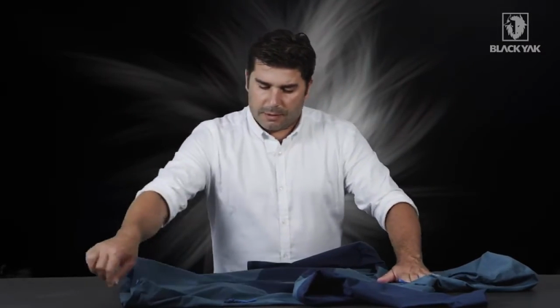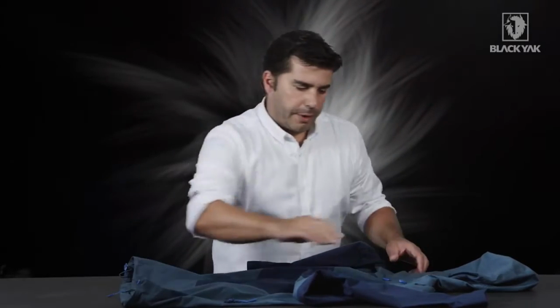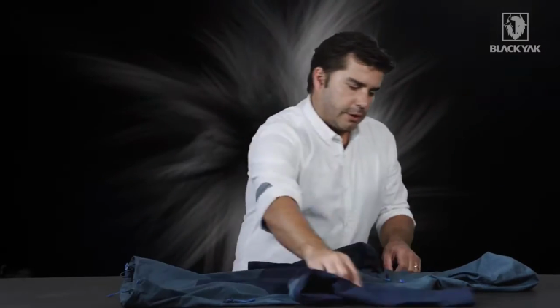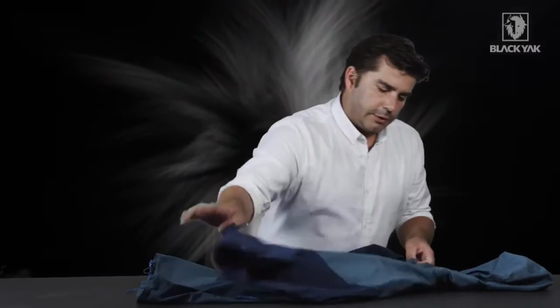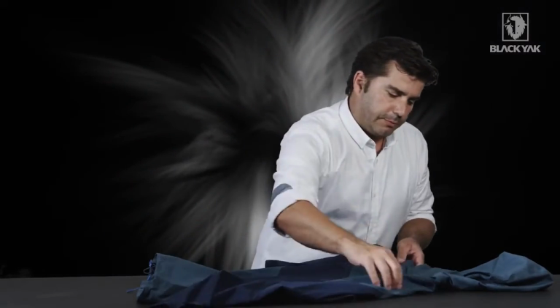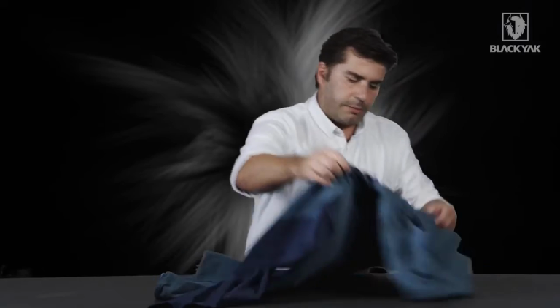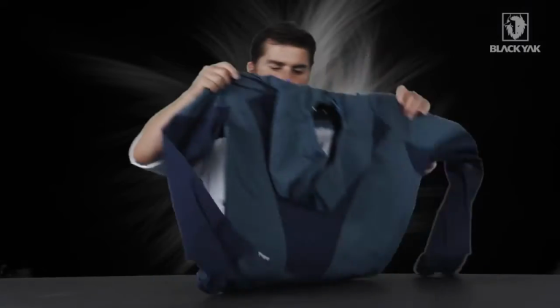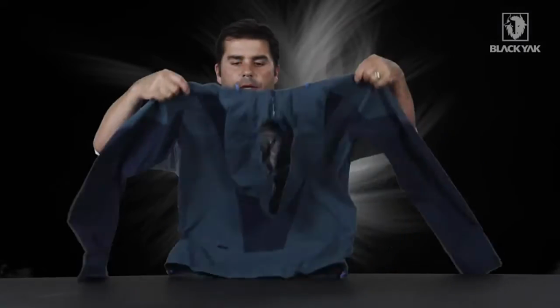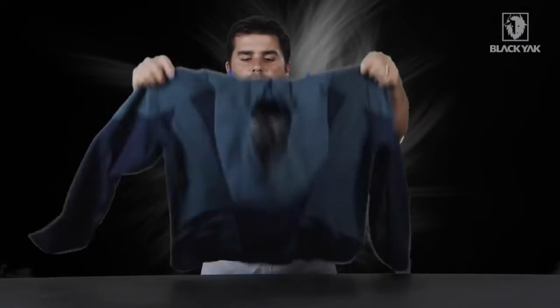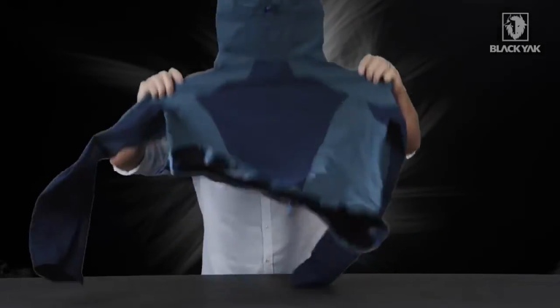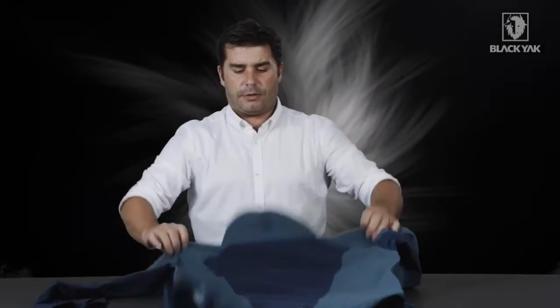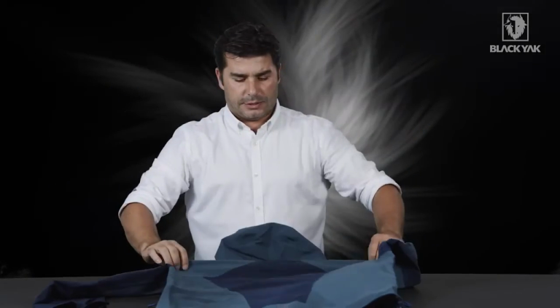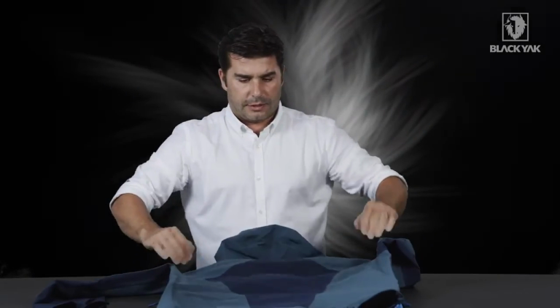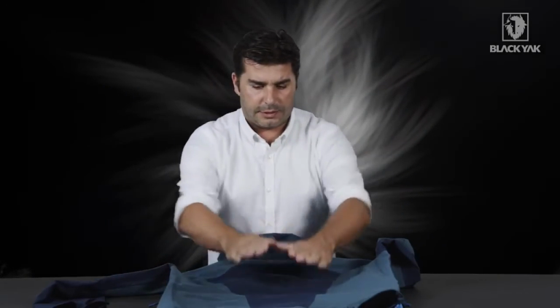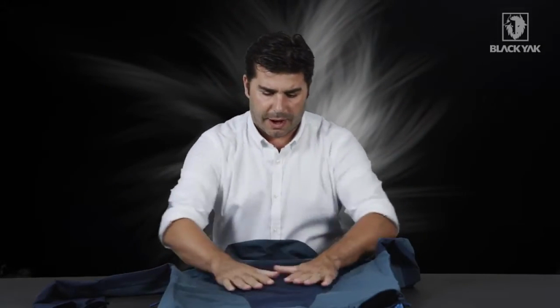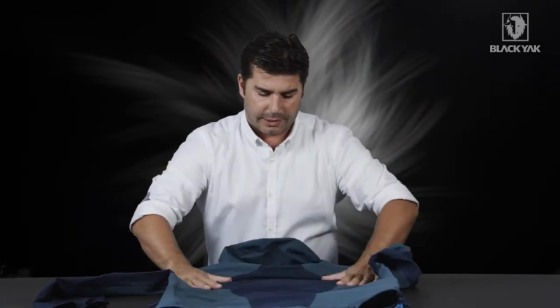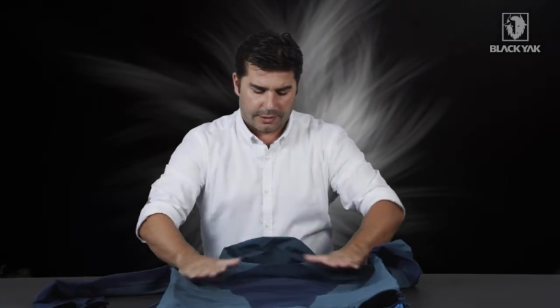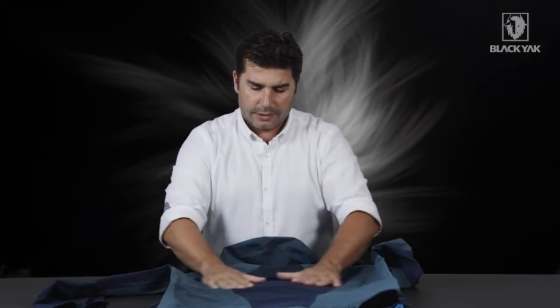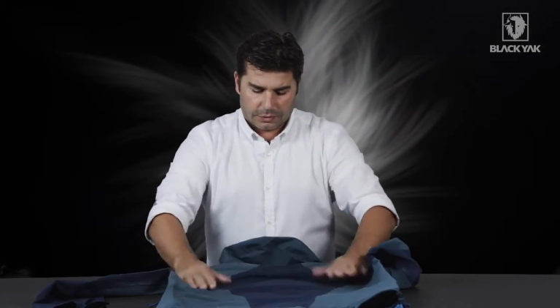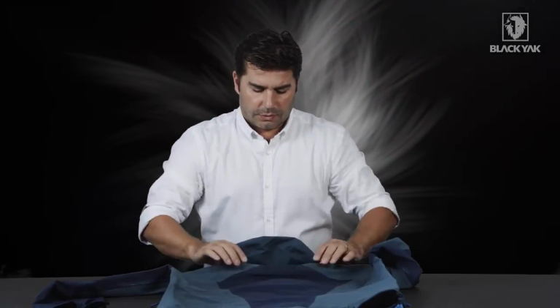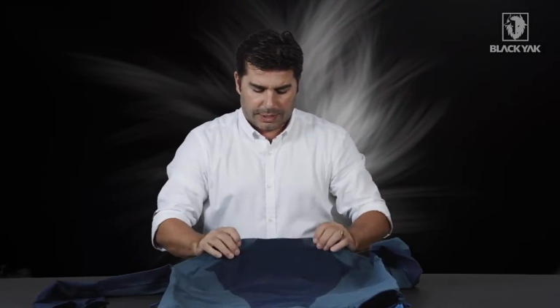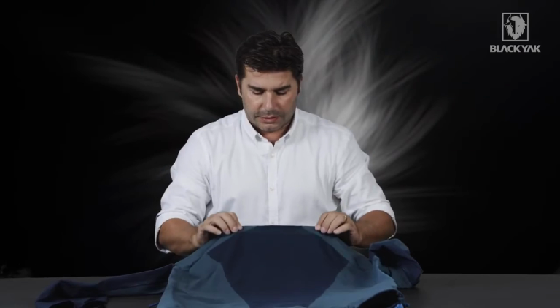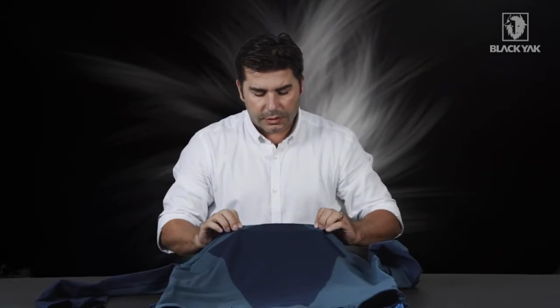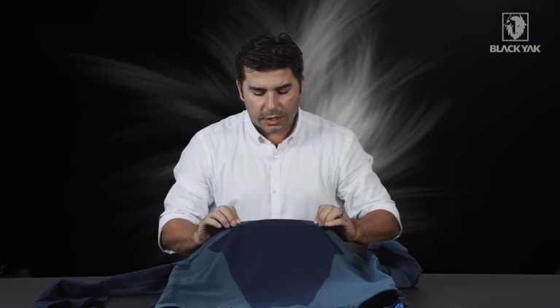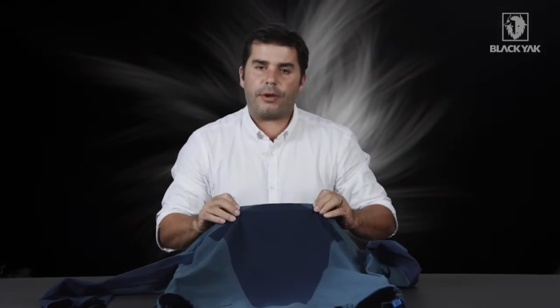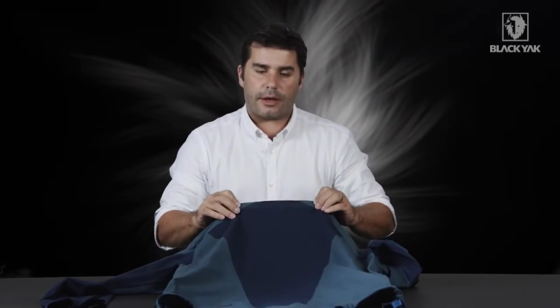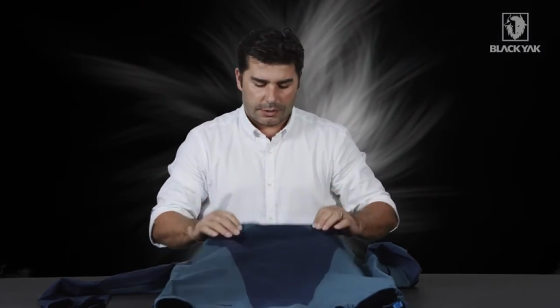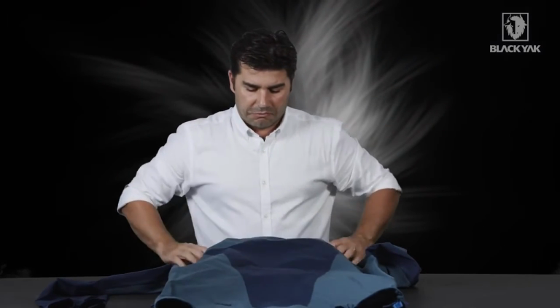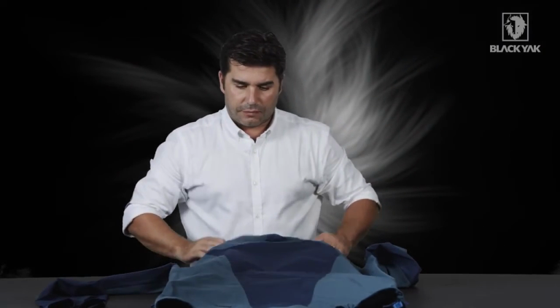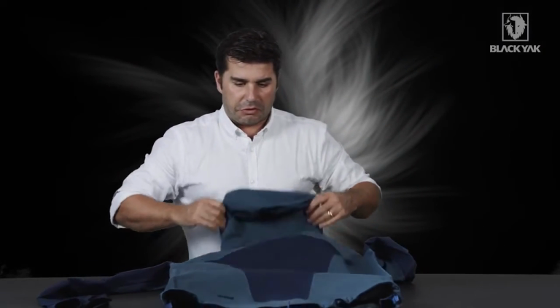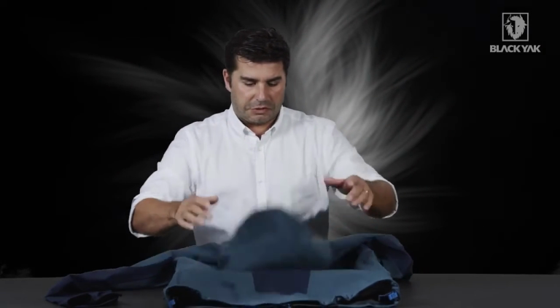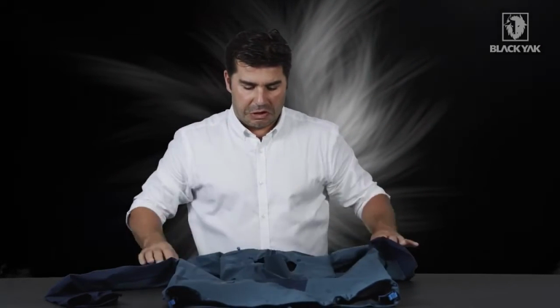On the back side, we've got some very nice design lines and nice panelling. Also pay attention to the tonal Black Yak writing — it looks very good and very stylish.